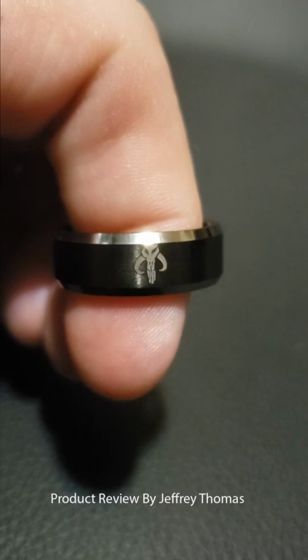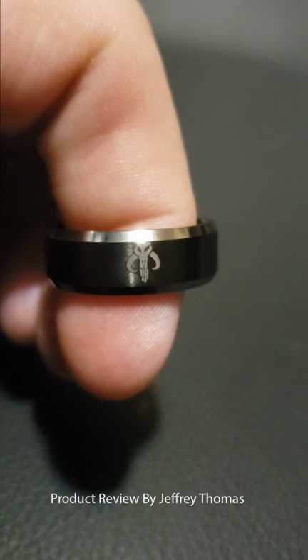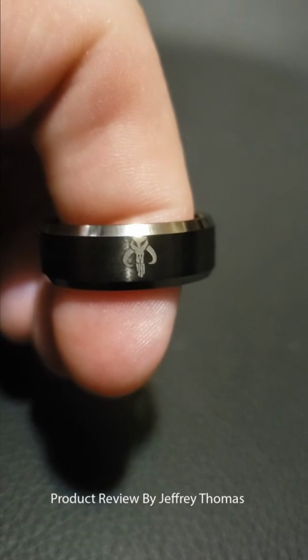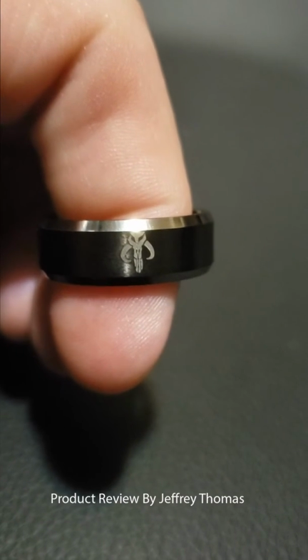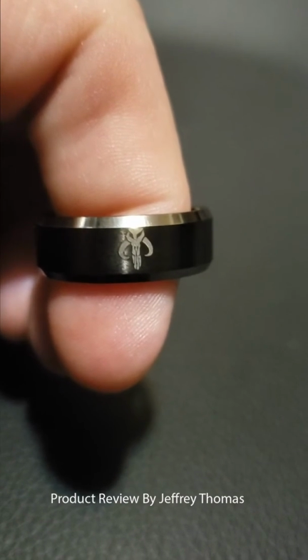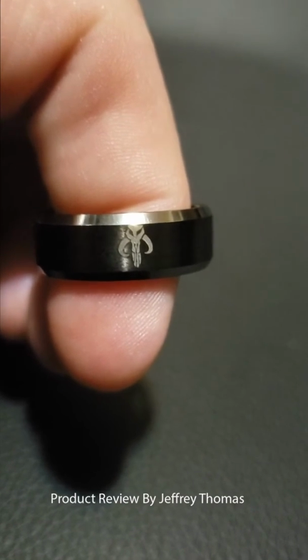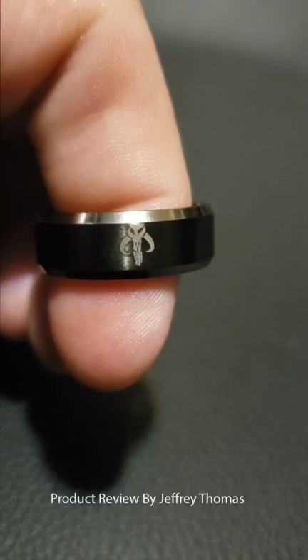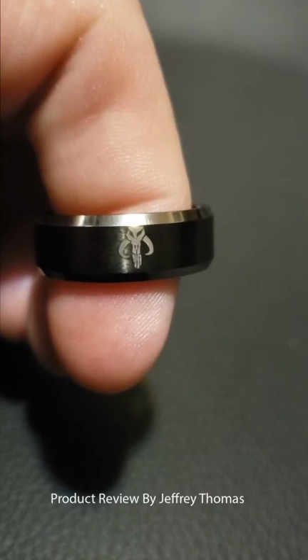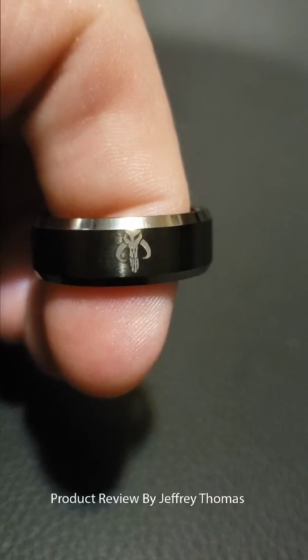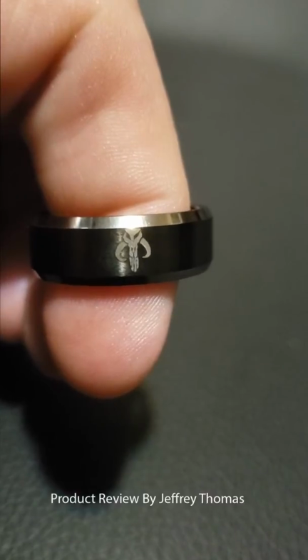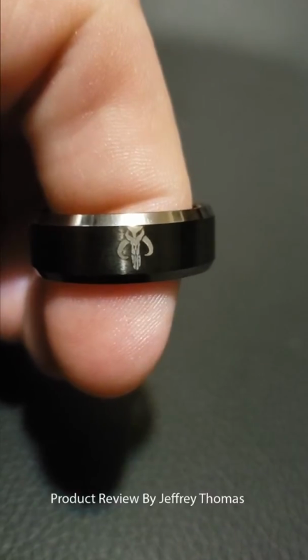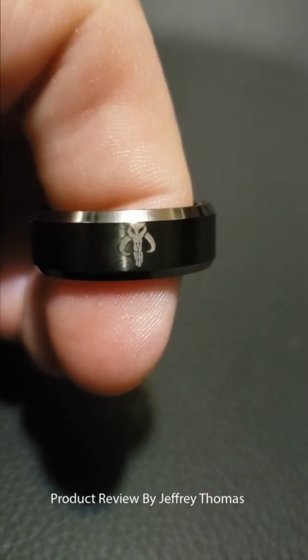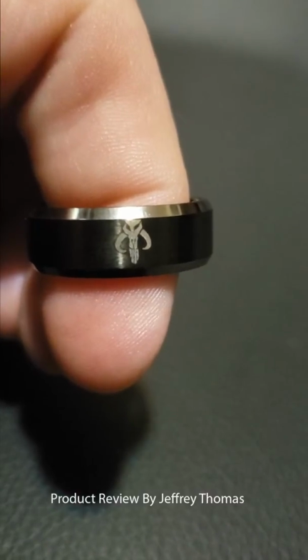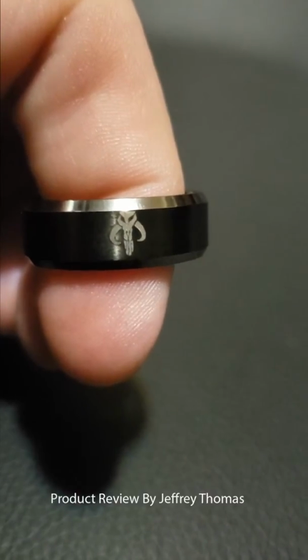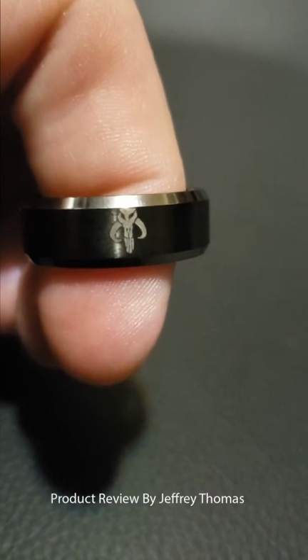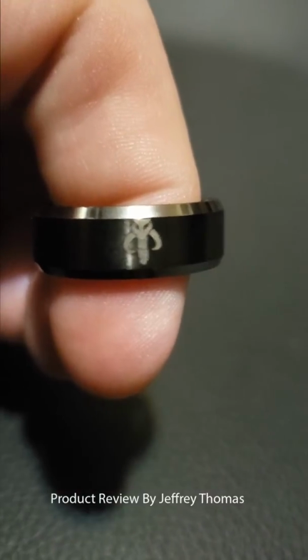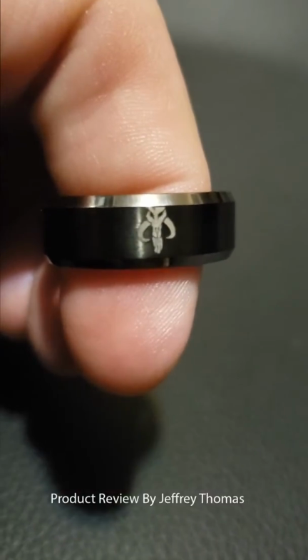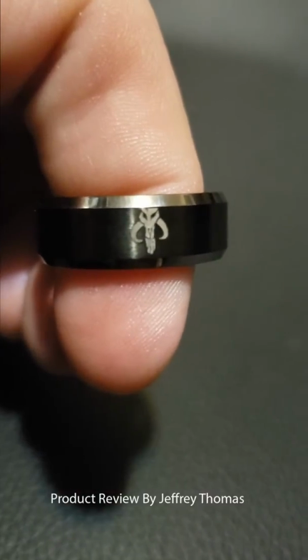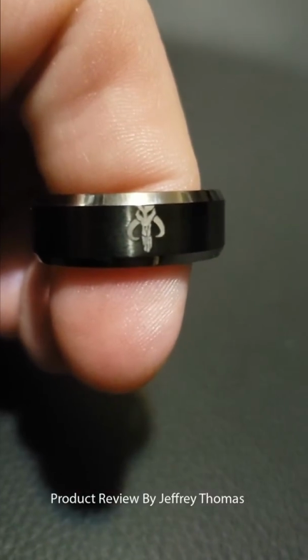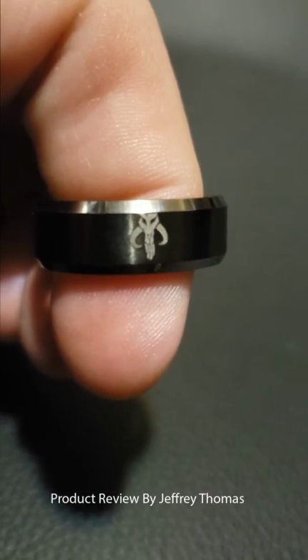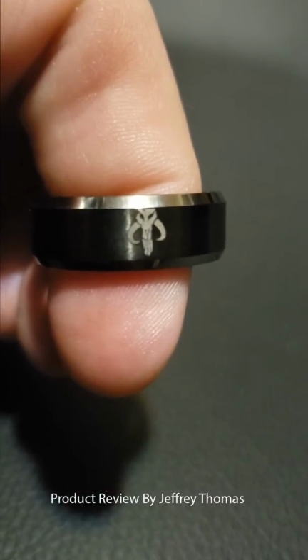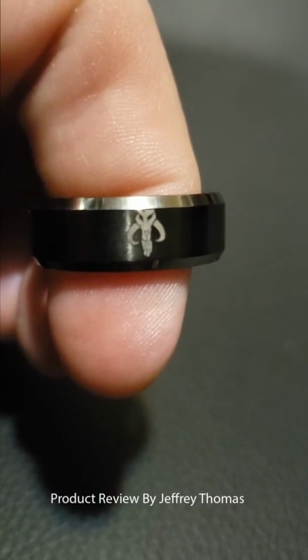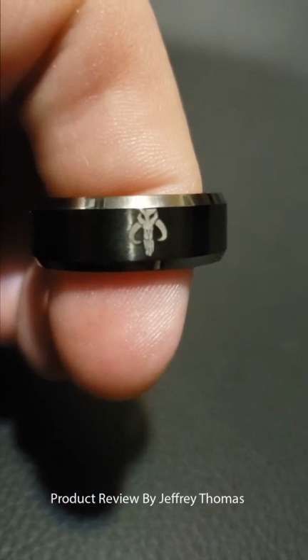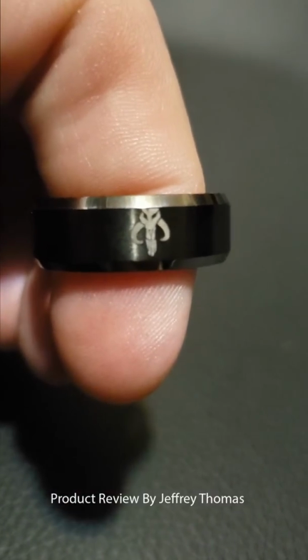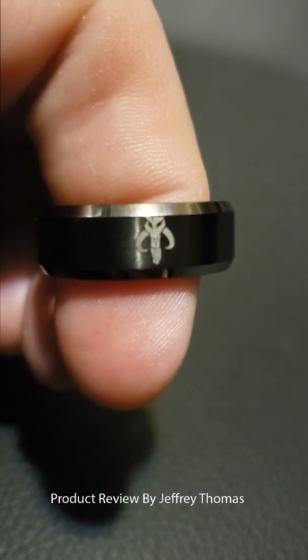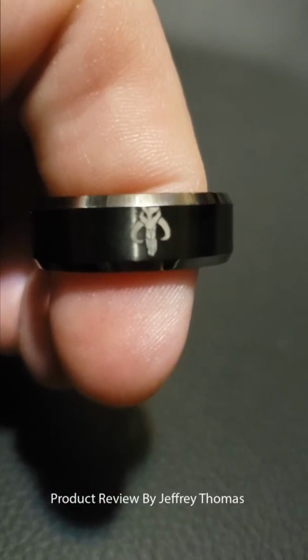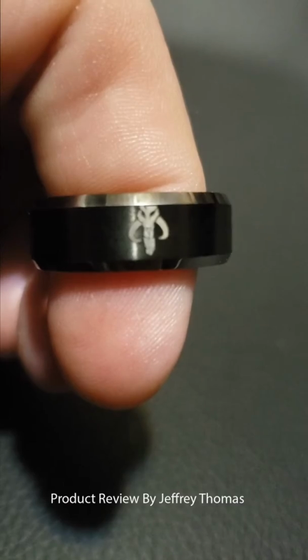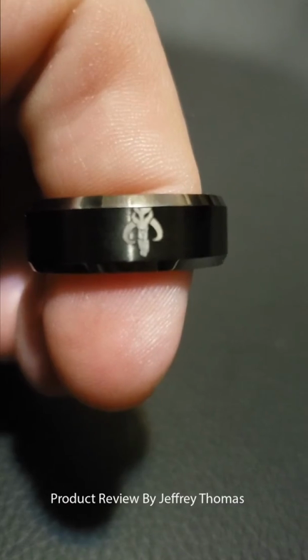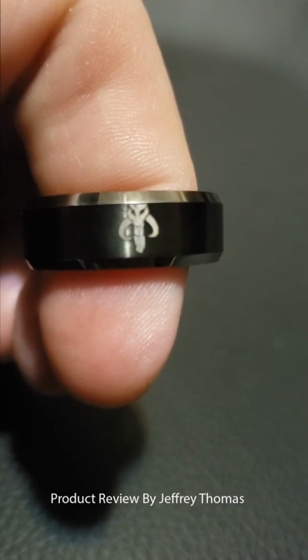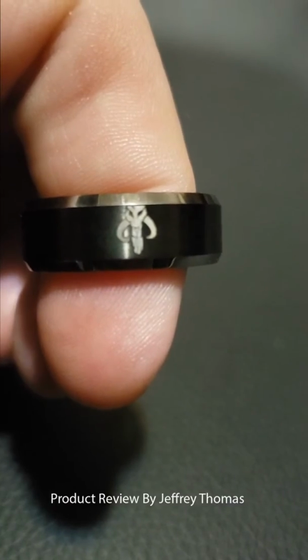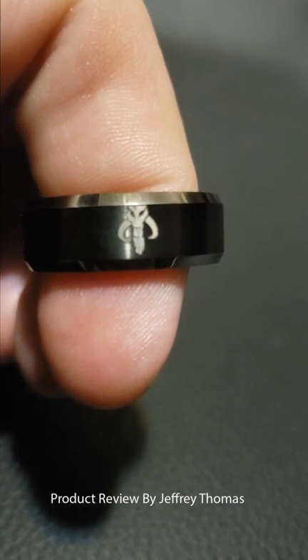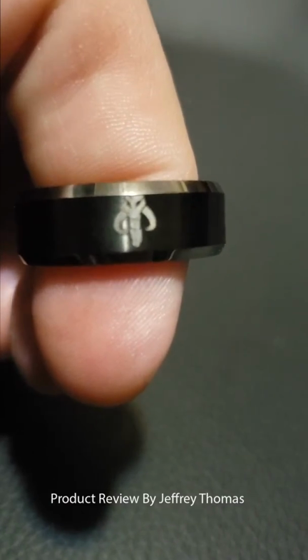Hey everyone, today I have for you a great ring. It is a perfect ring for anyone who is a Star Wars fan. It has this symbol for Boba Fett.